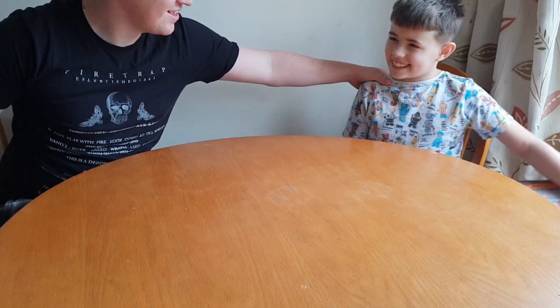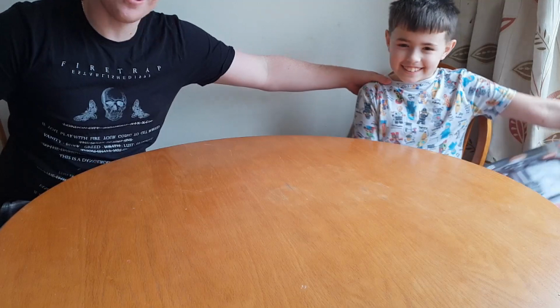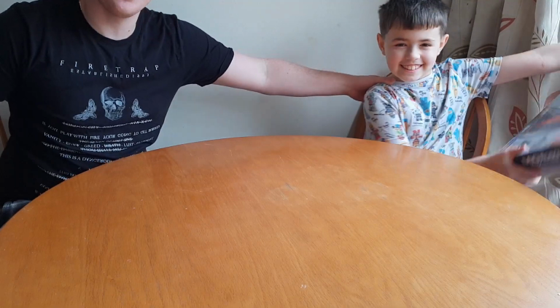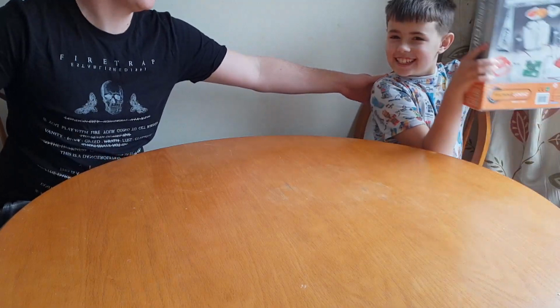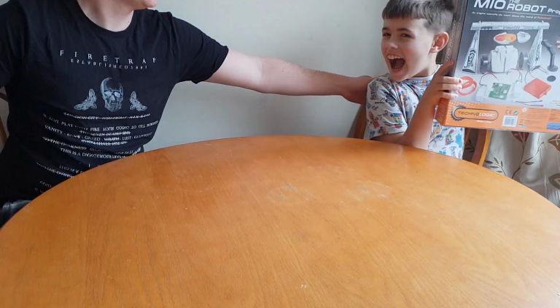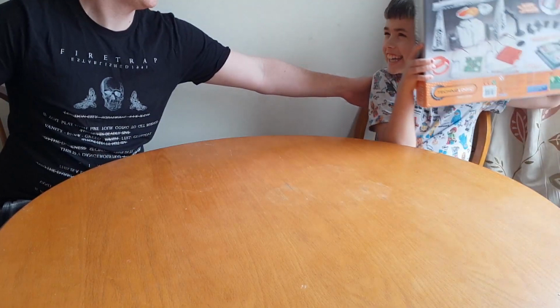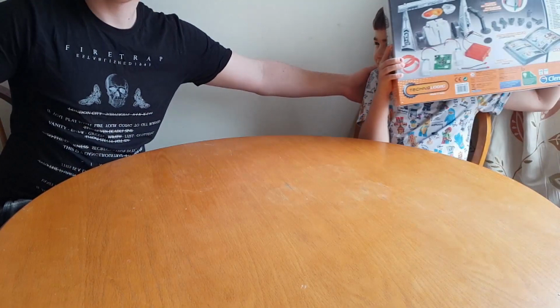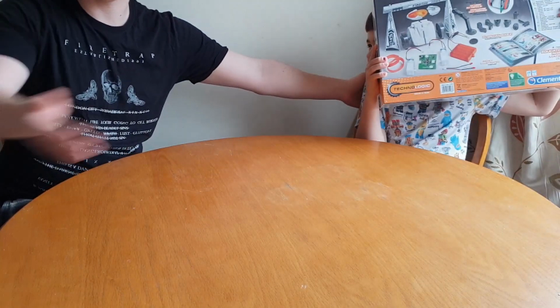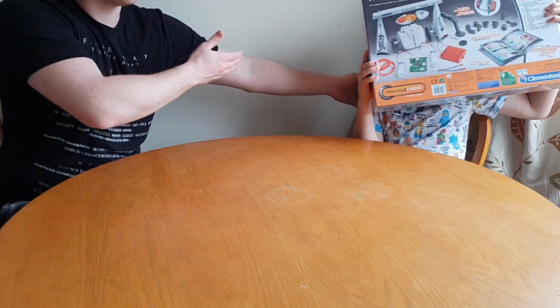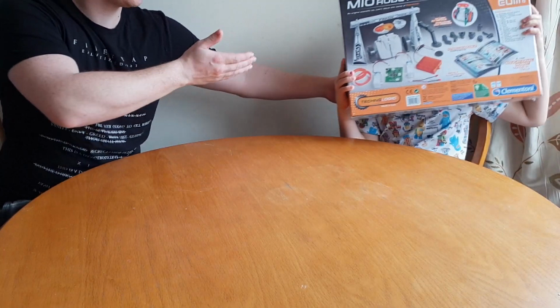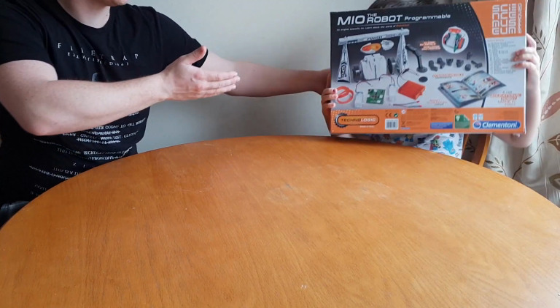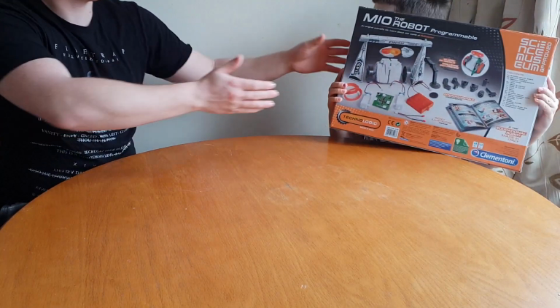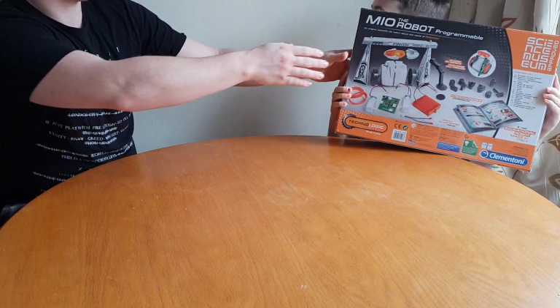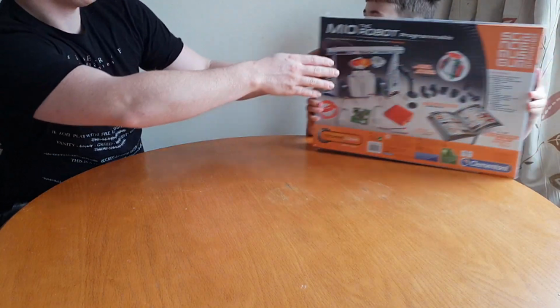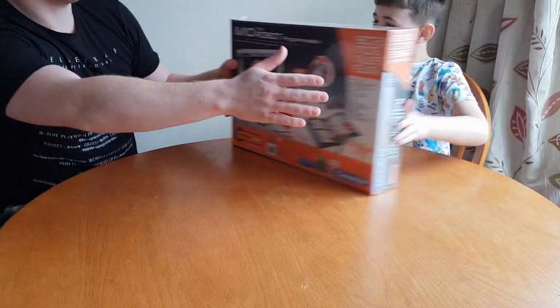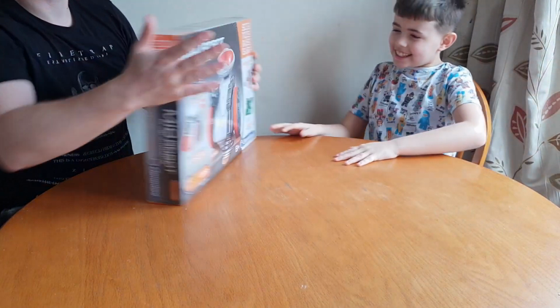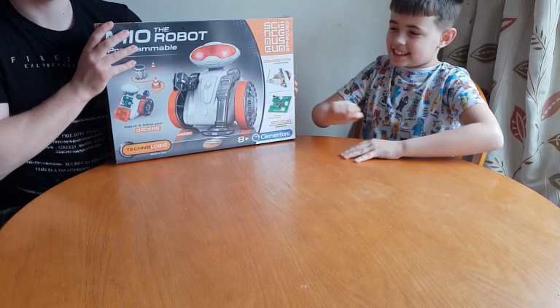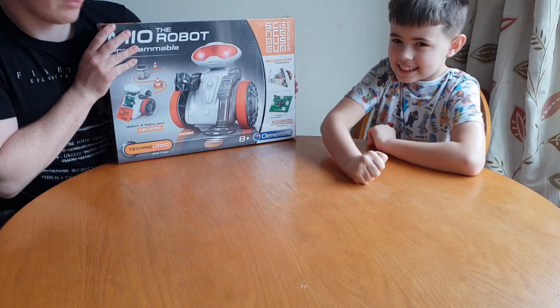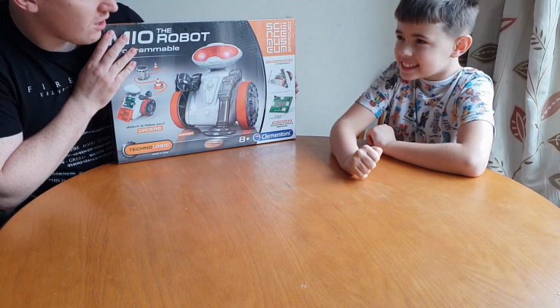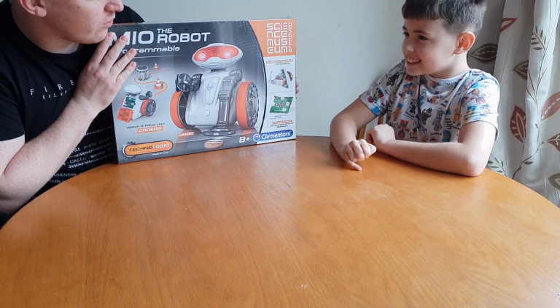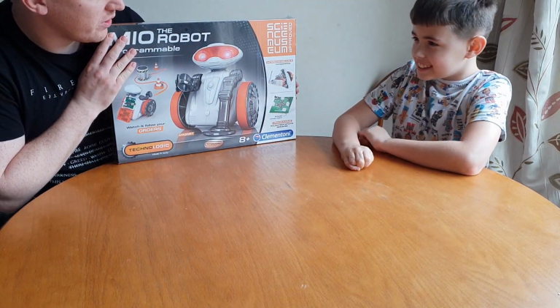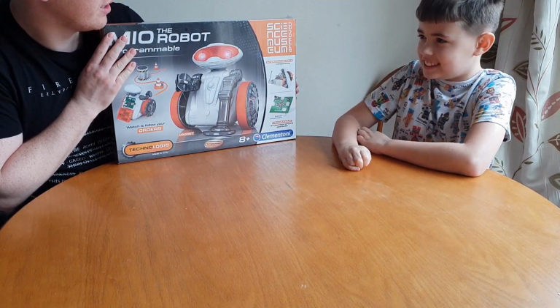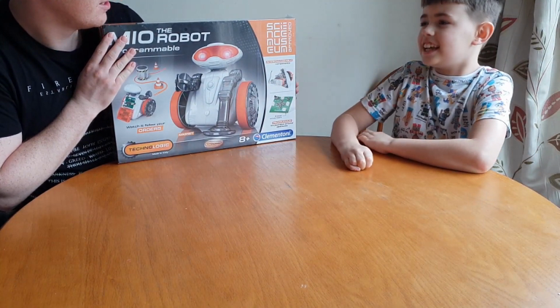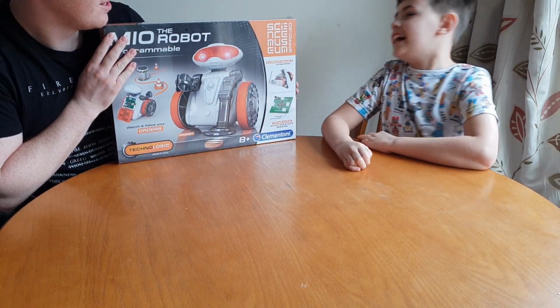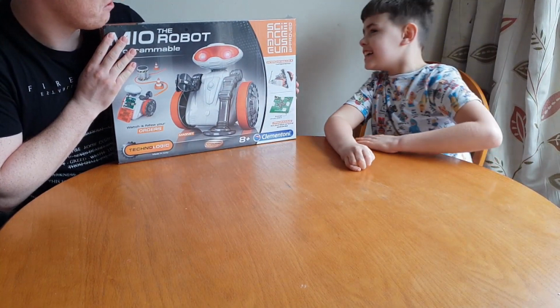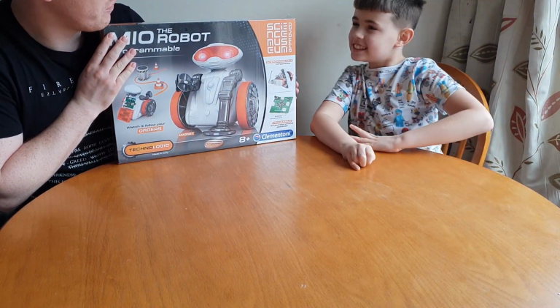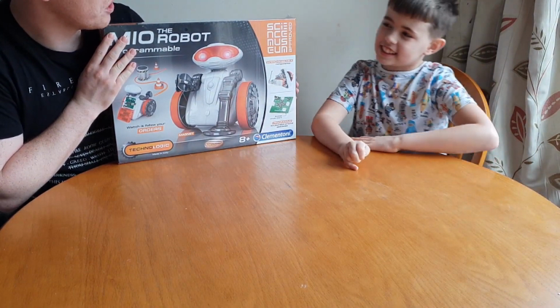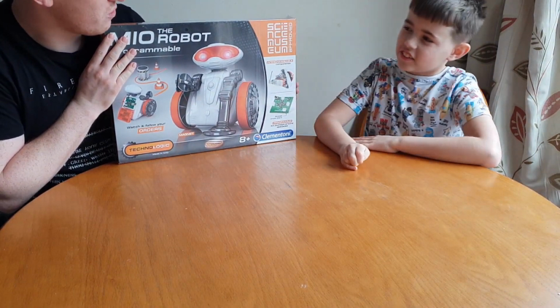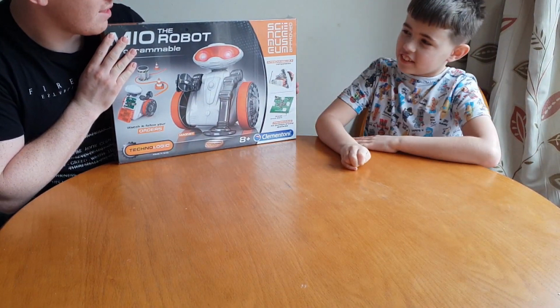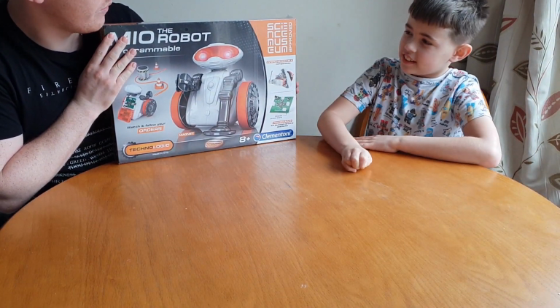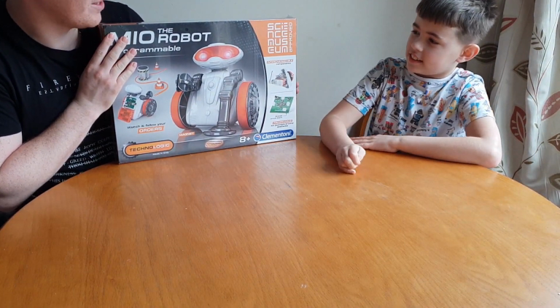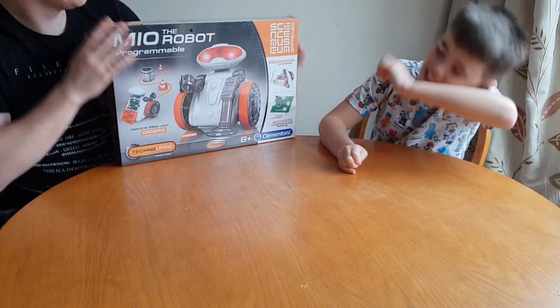Say hi Tyler. Hi! Today we're going to be looking at the My Own Robot program ball, aren't we? Yeah! So without further ado, should we get this open? Yeah!